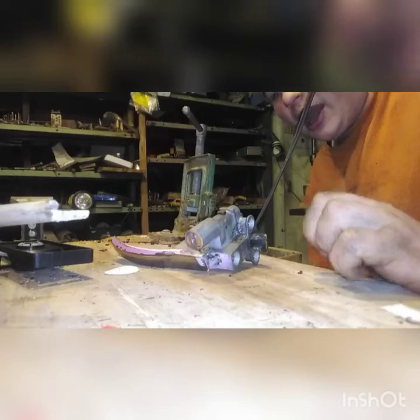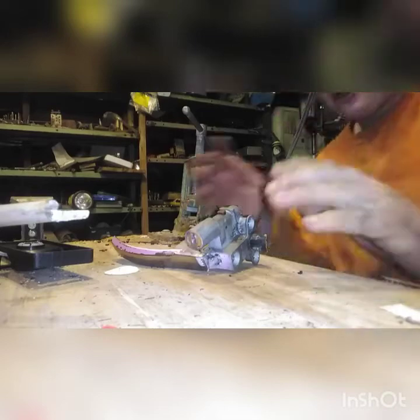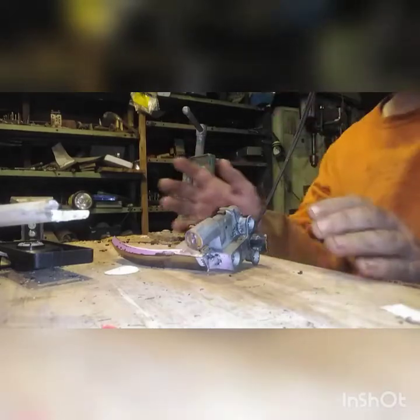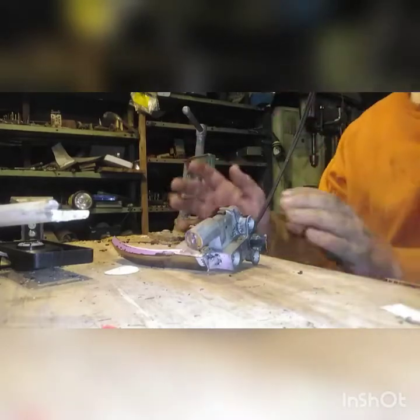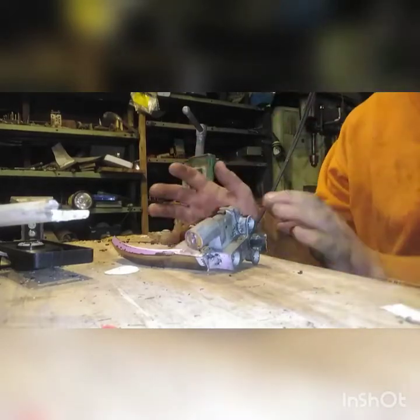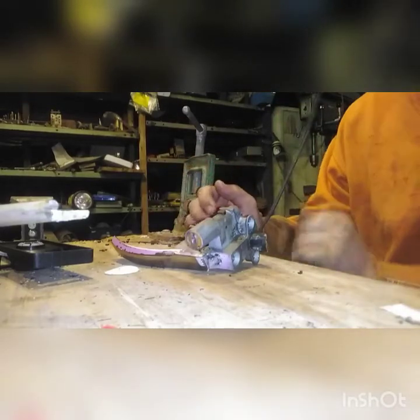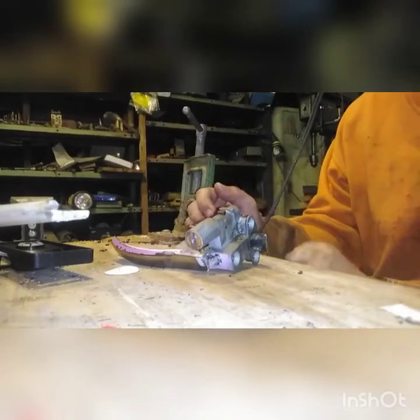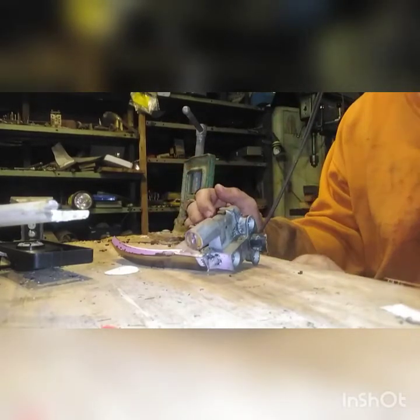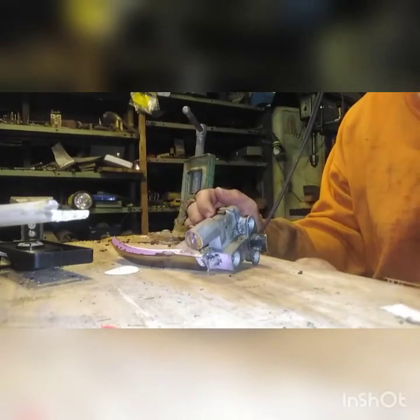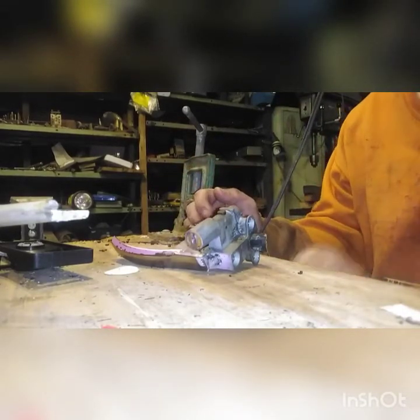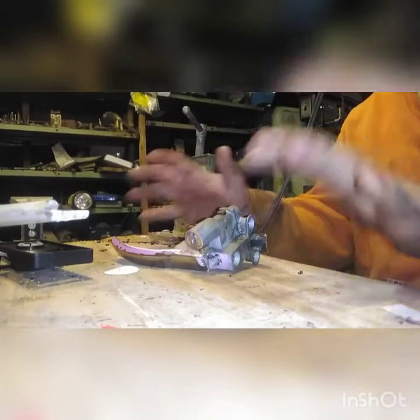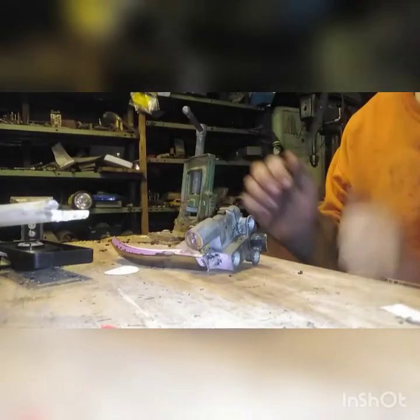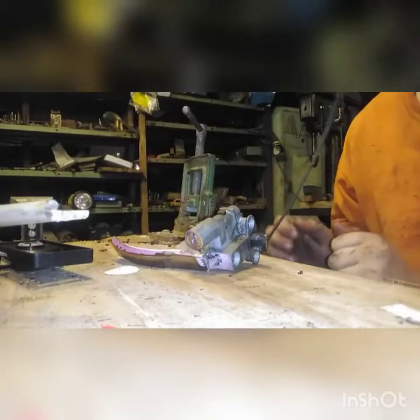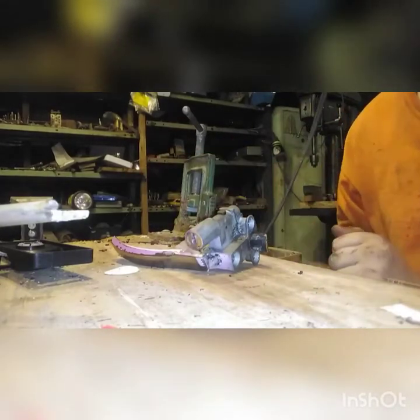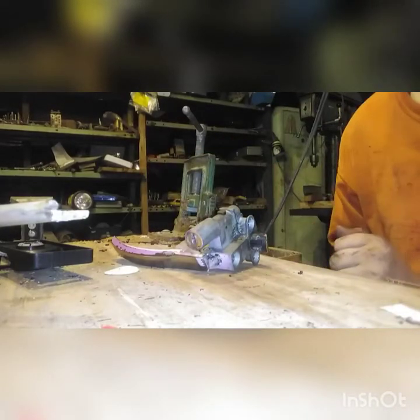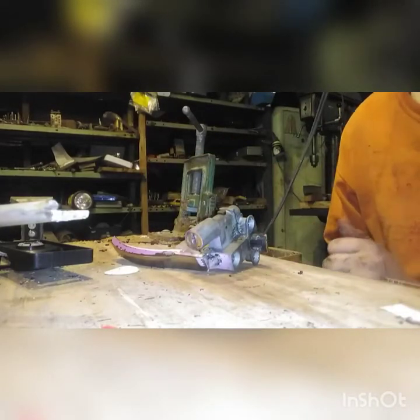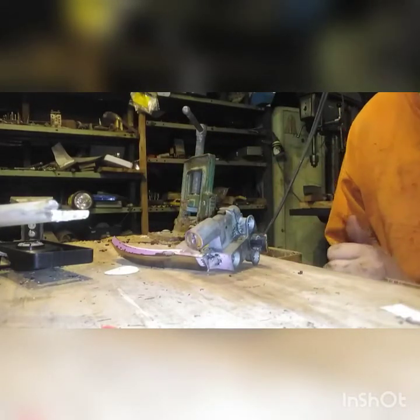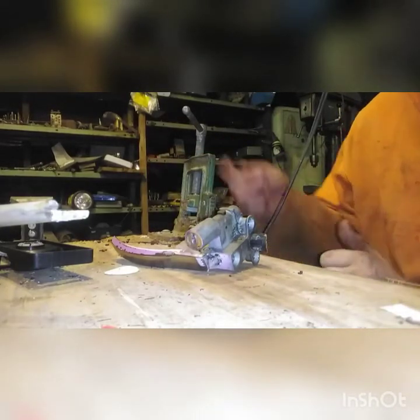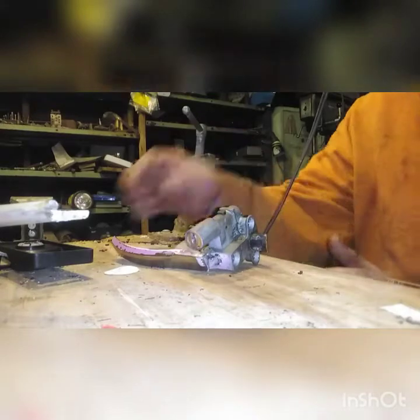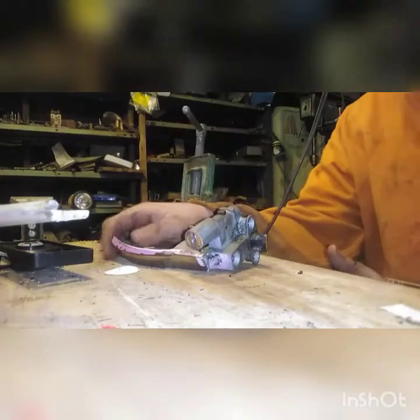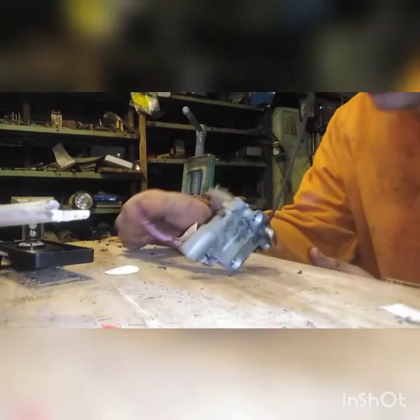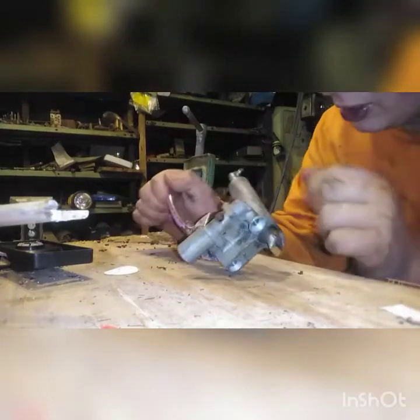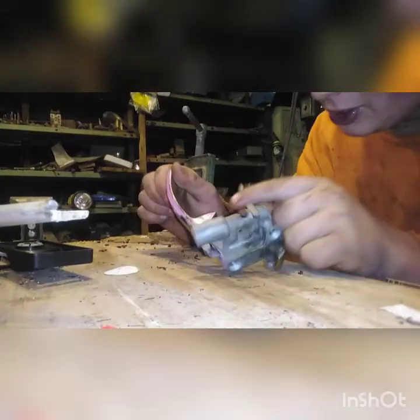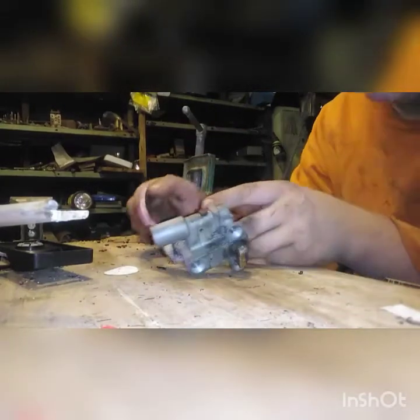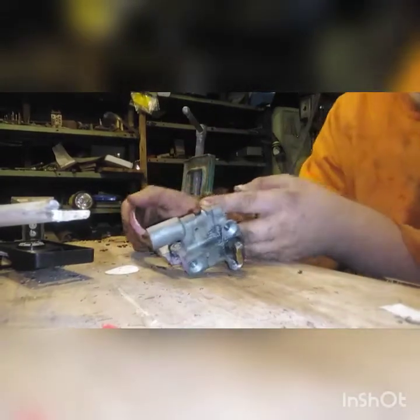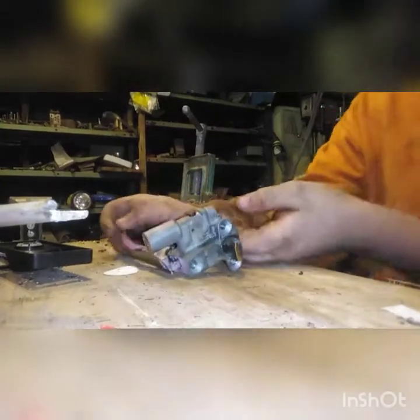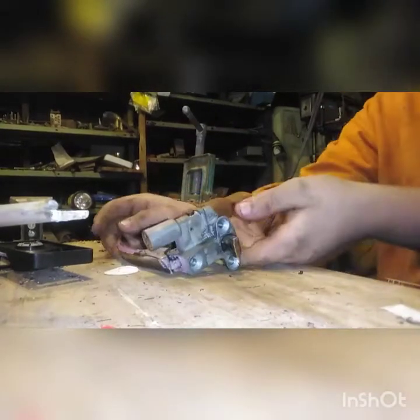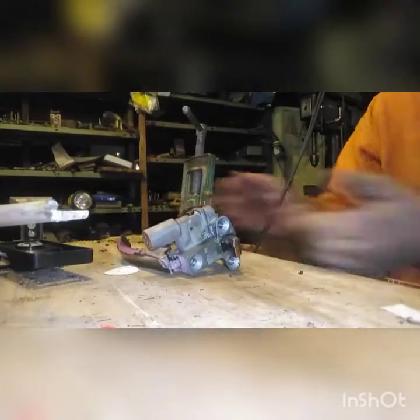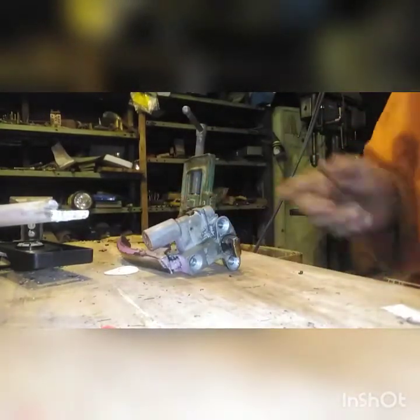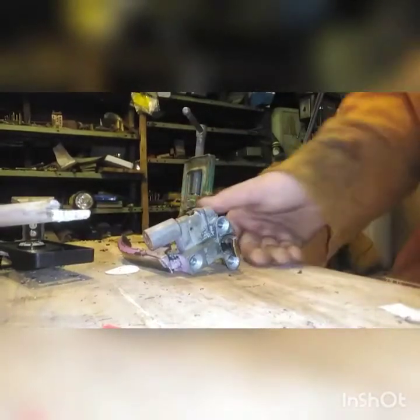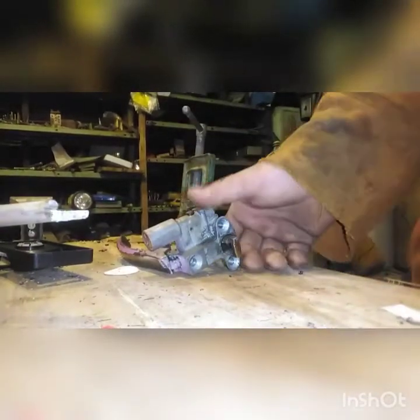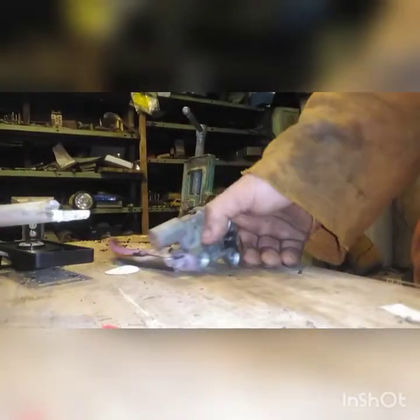Now we are at the rebuild table. It's a very small table because I didn't clear all the stuff off of it. Here's my door handle — I gotta make sure it's in frame — yes.